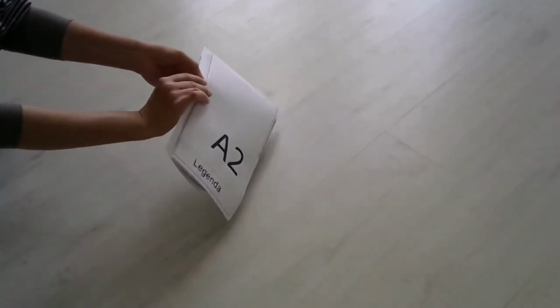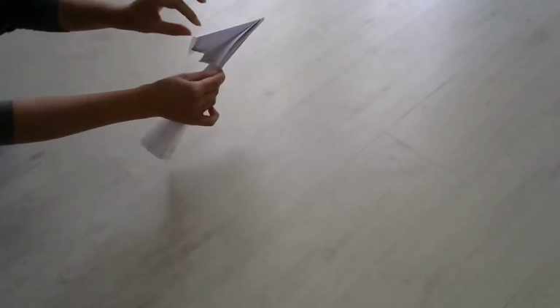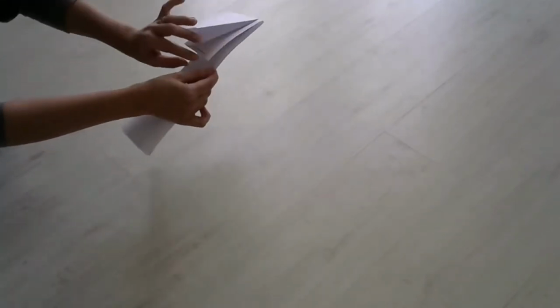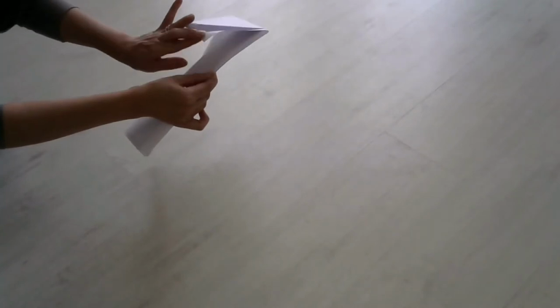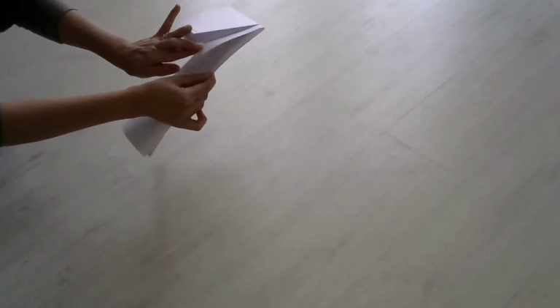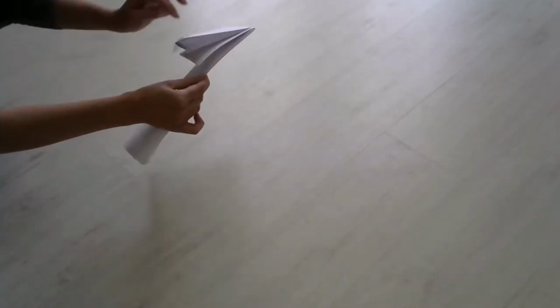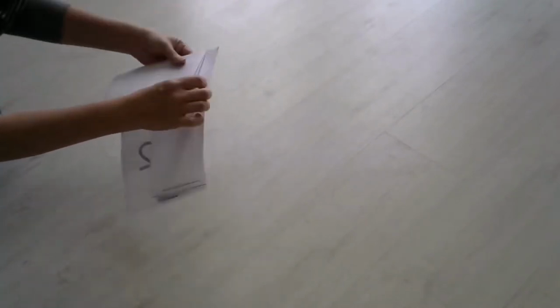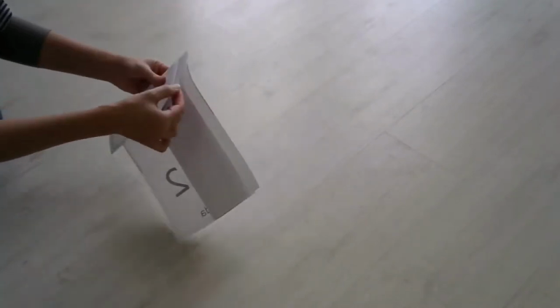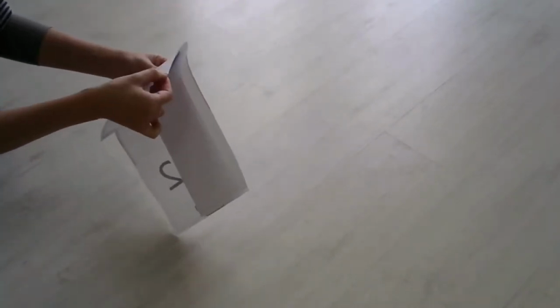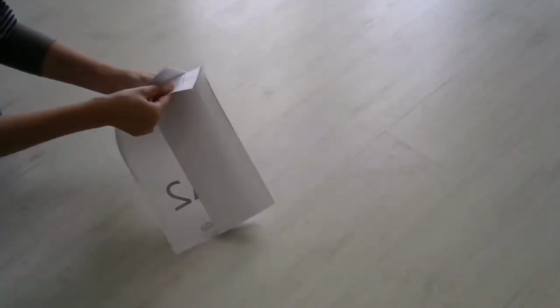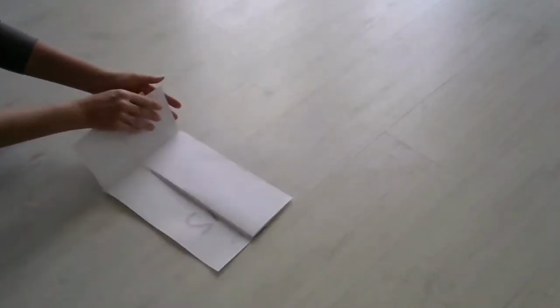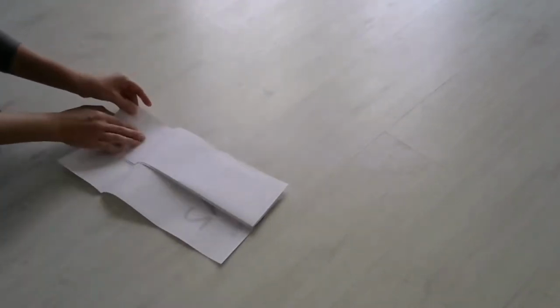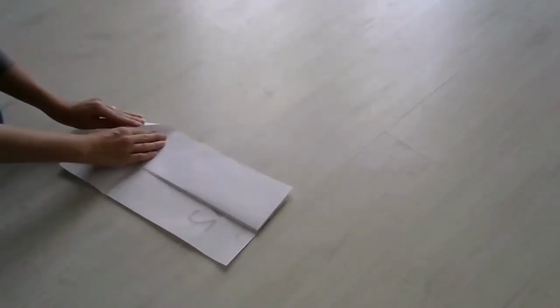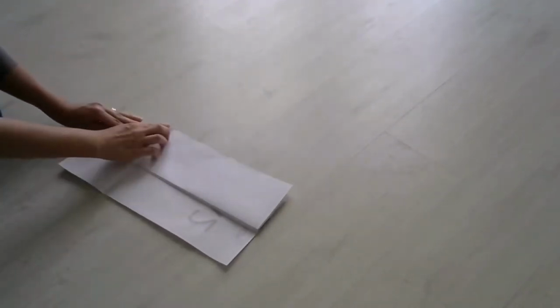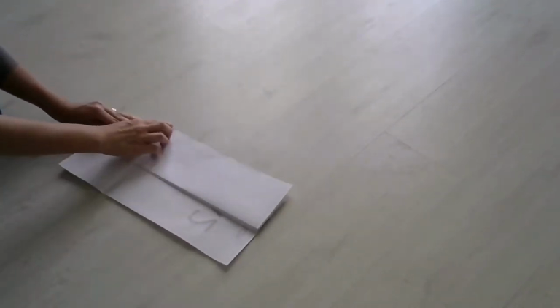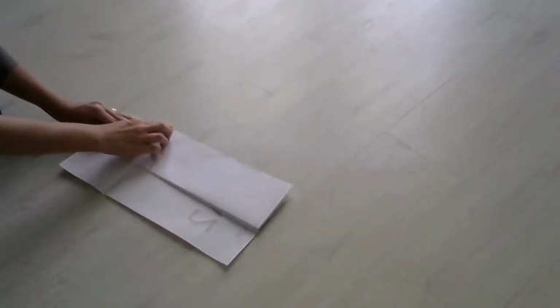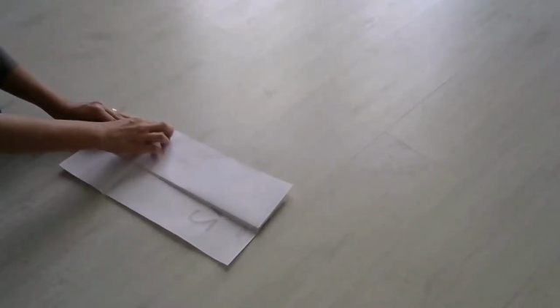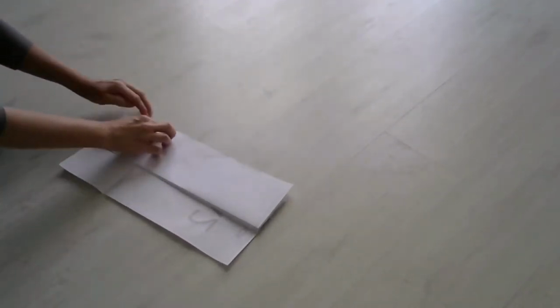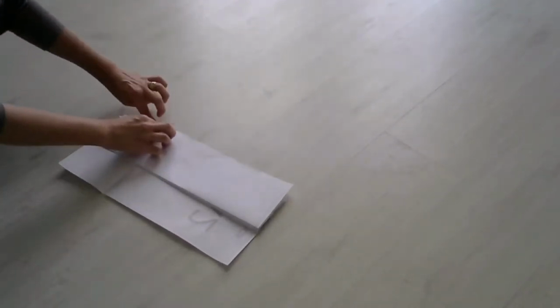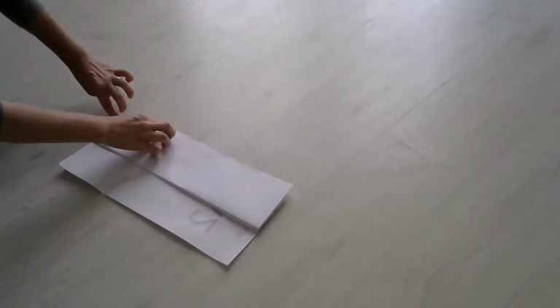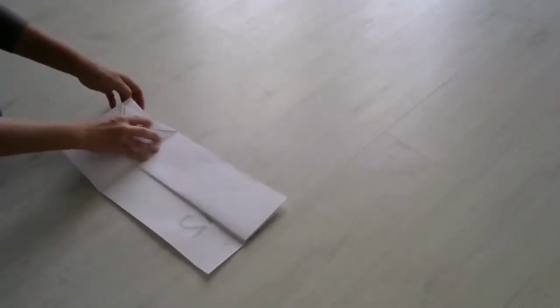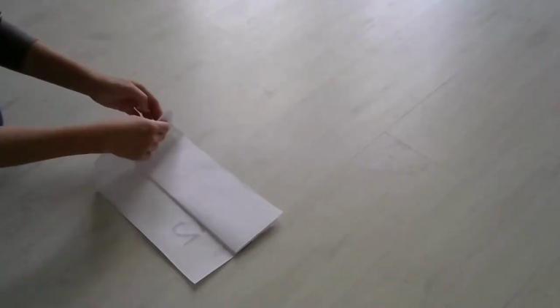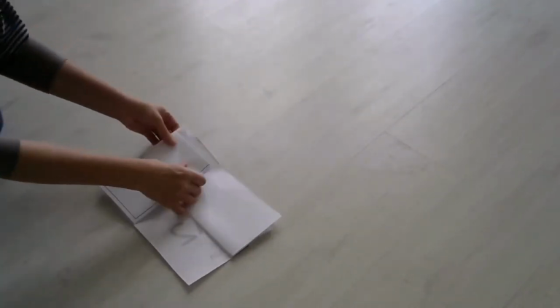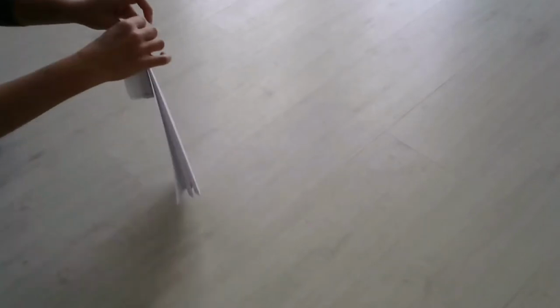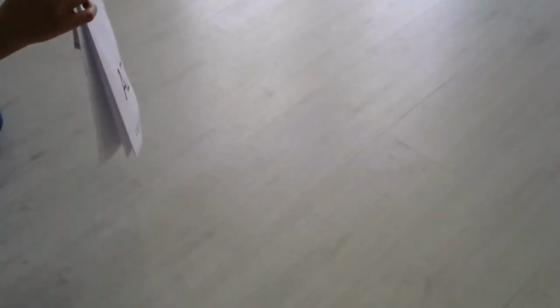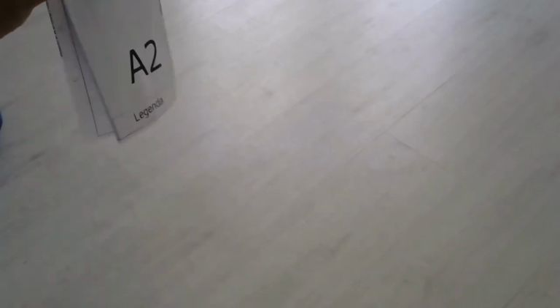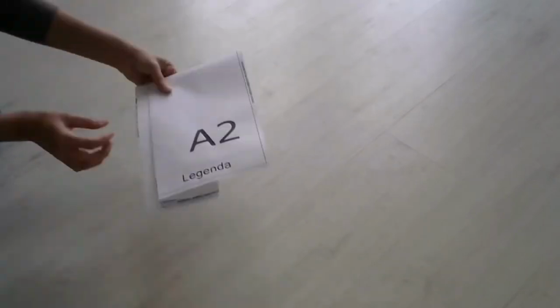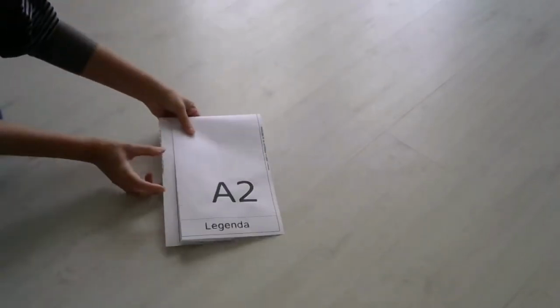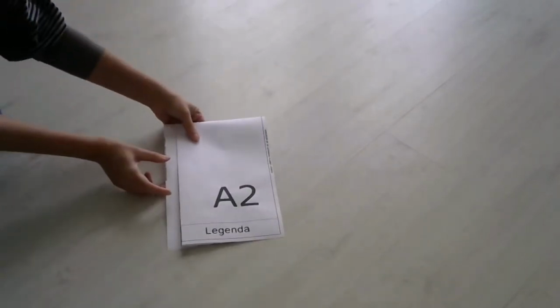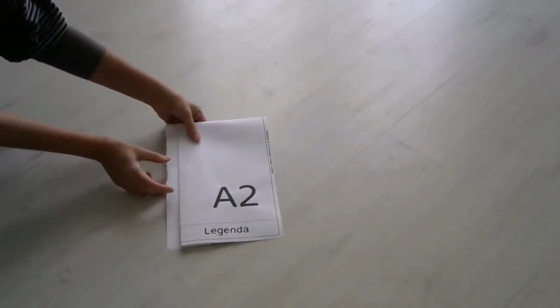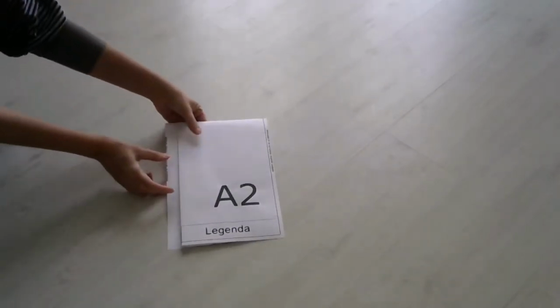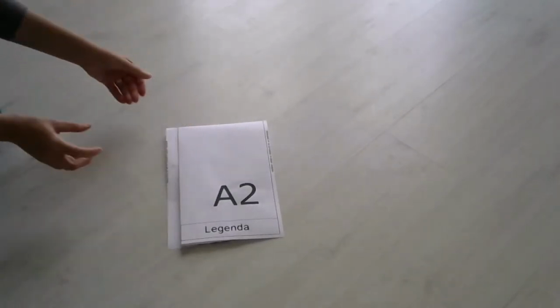Por isso, é necessário fazer uma espécie de orelha. Virar a ponta para trás, deixando a fixação livre.